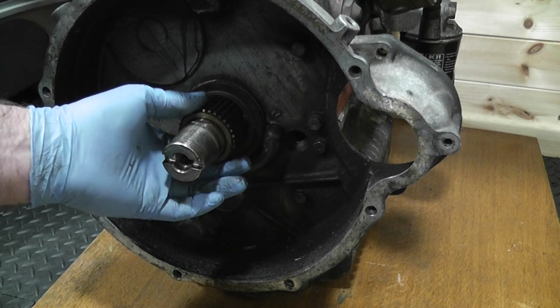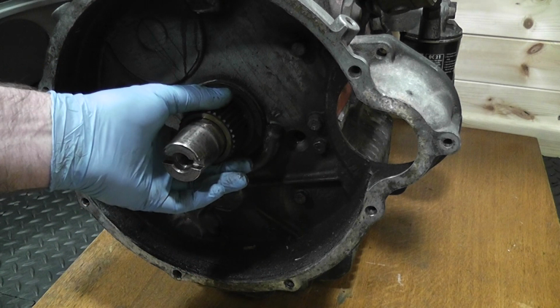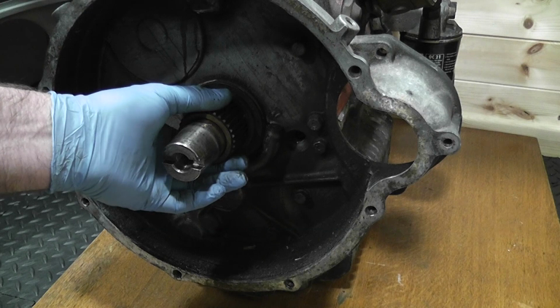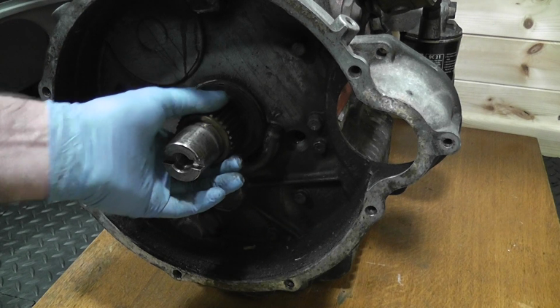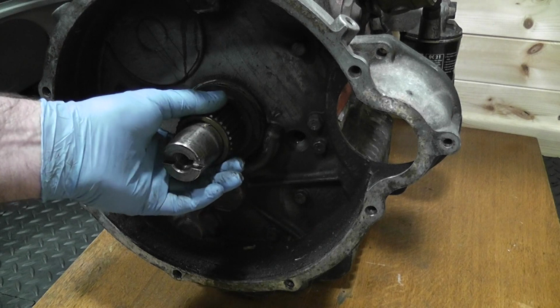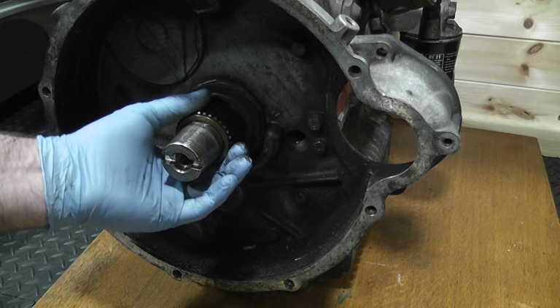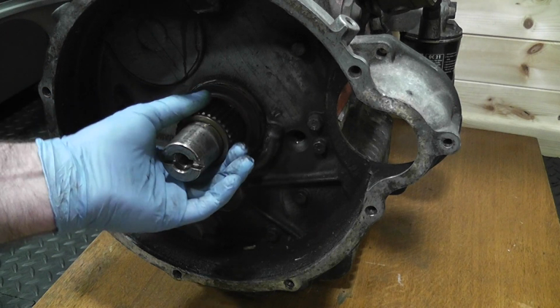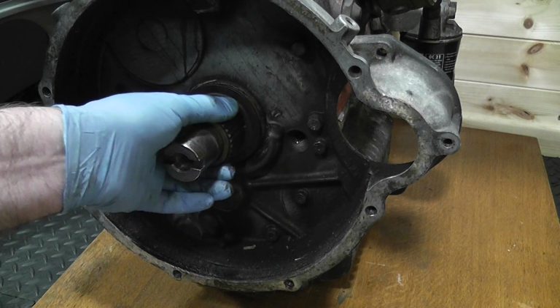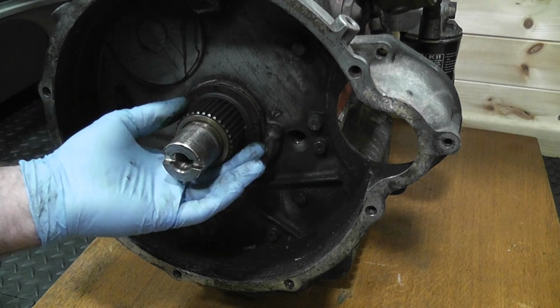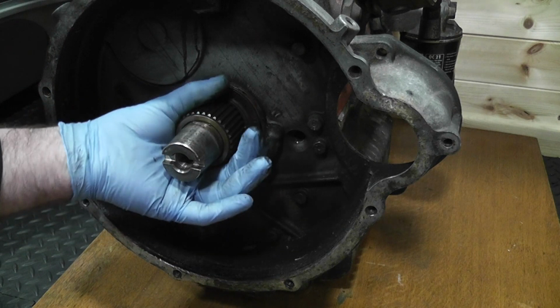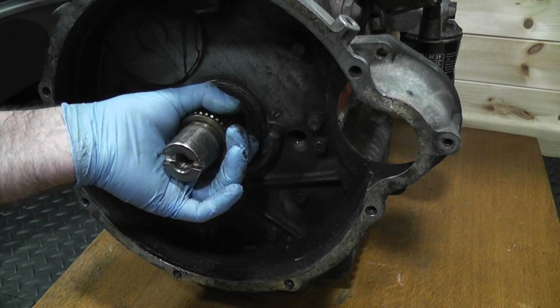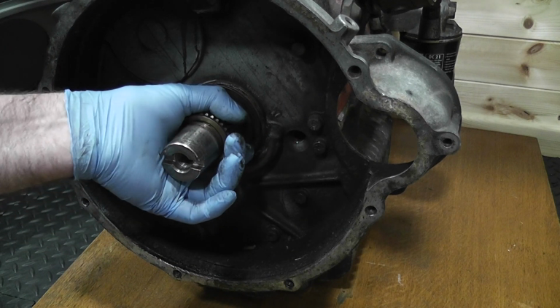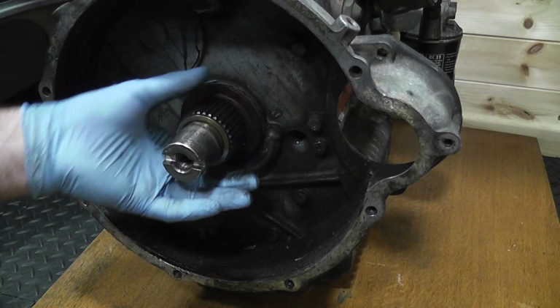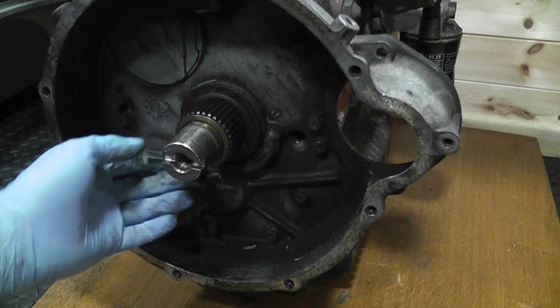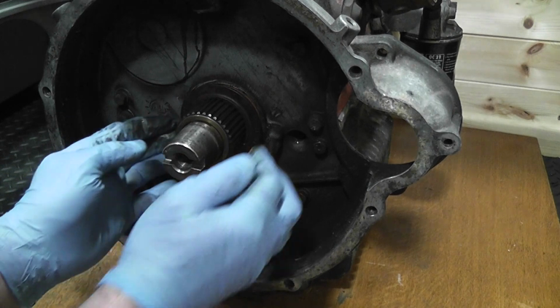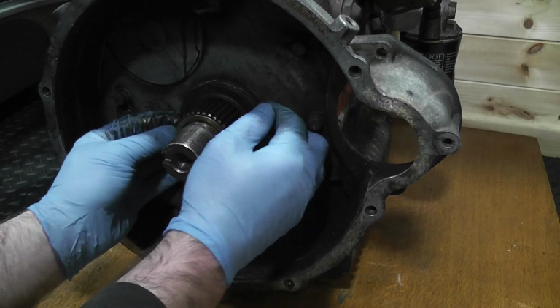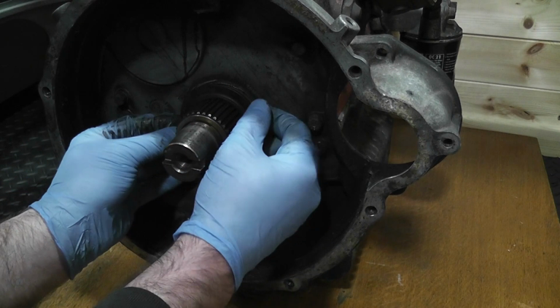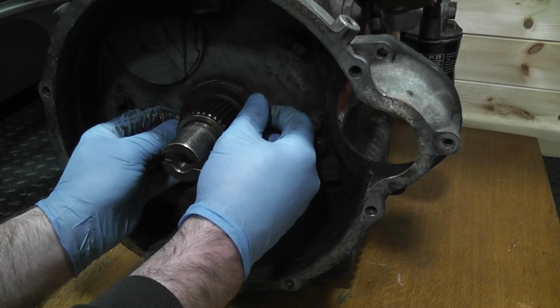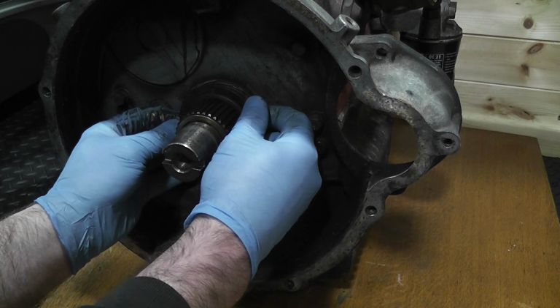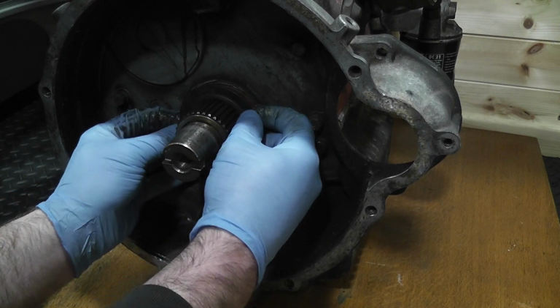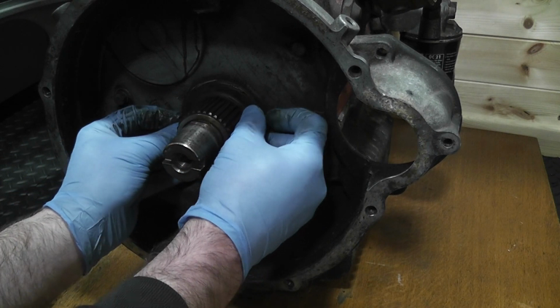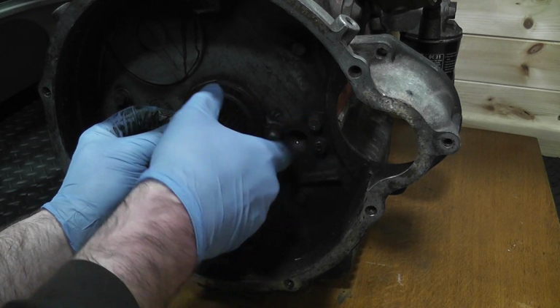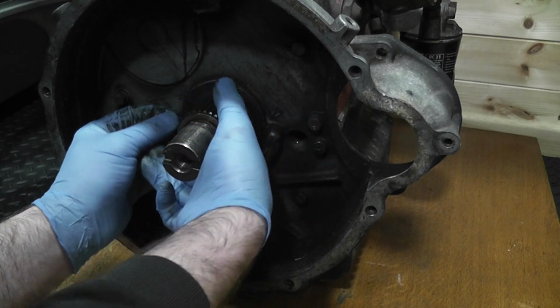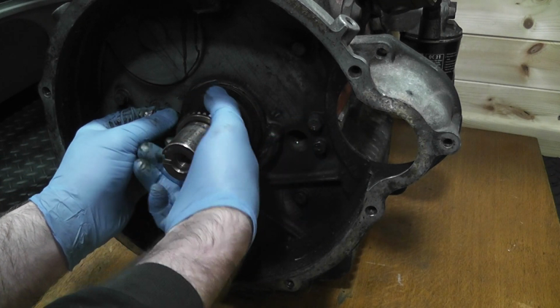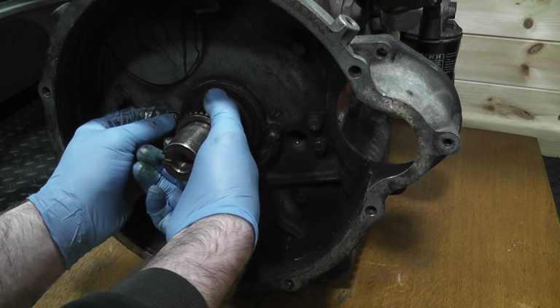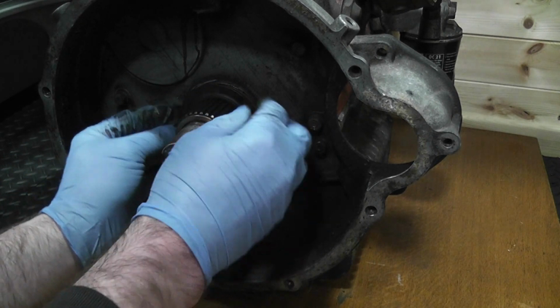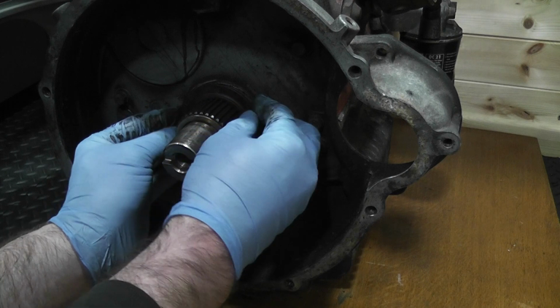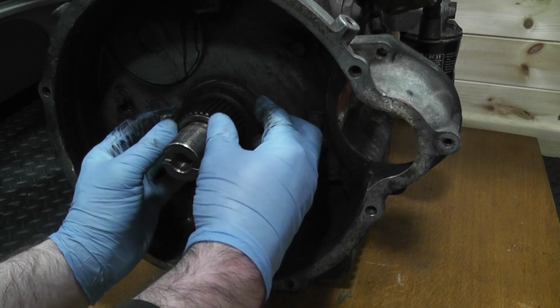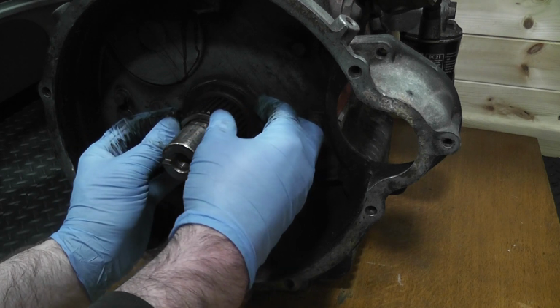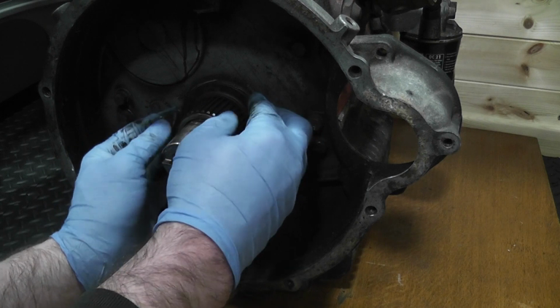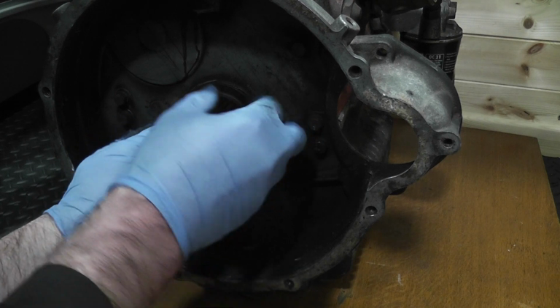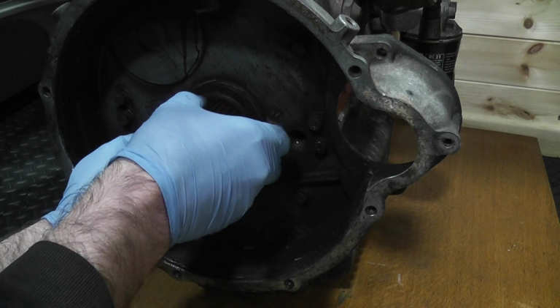I went to slide the primary gear from the crank but it wouldn't come off as I thought it should. I thought maybe removing this washer might somehow make a difference, but that obviously wasn't the issue. I suspected it could be the slot where the C washer sits, but just in case it wasn't I opted to remove the transfer case first.